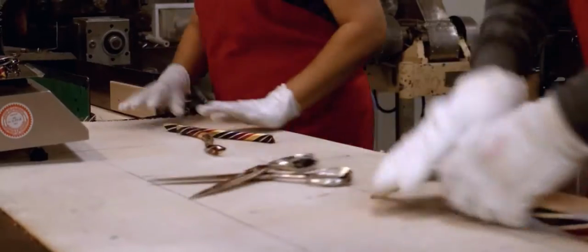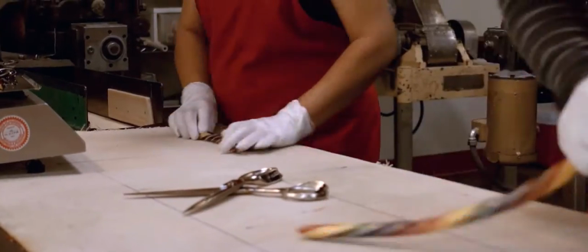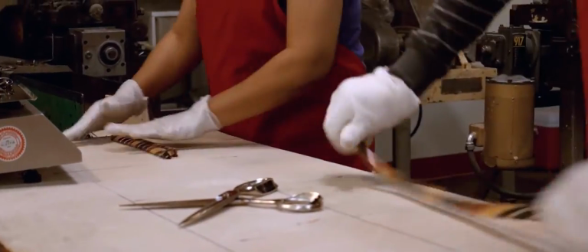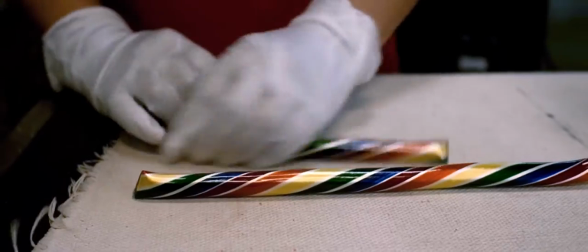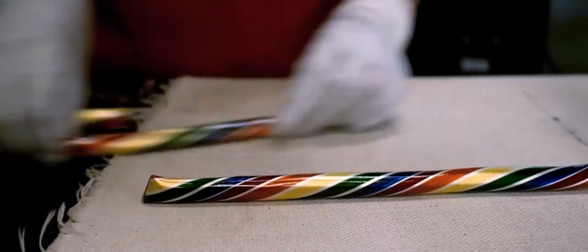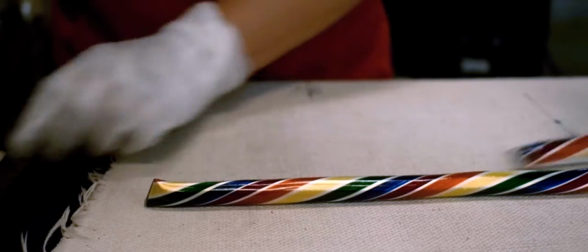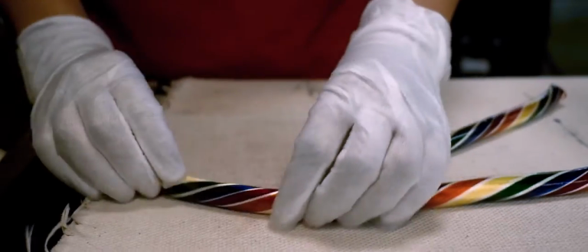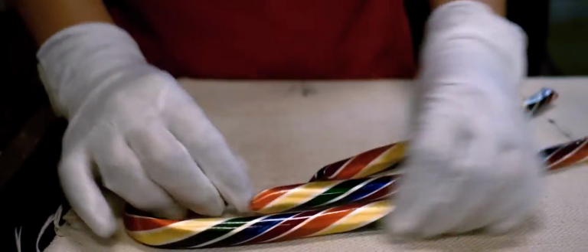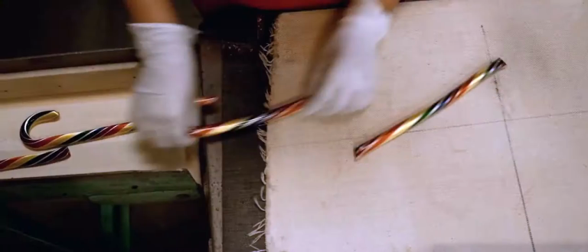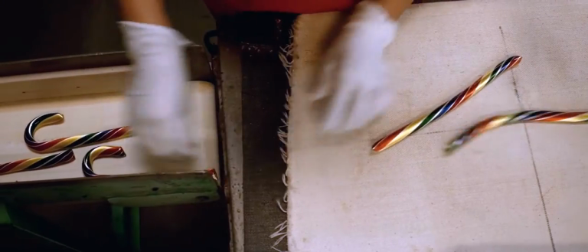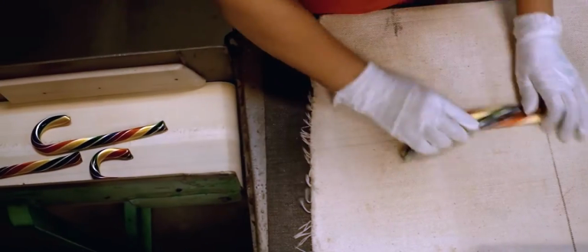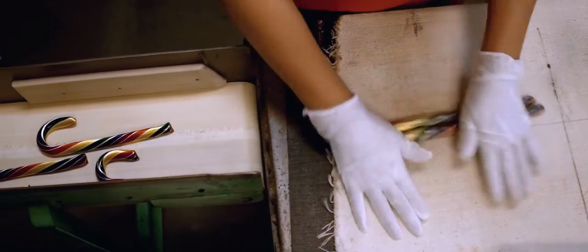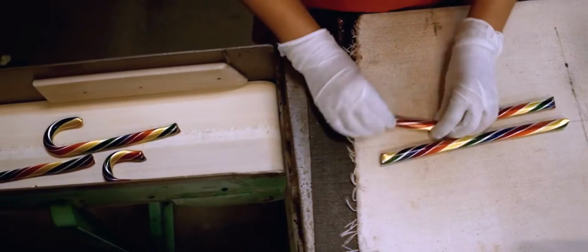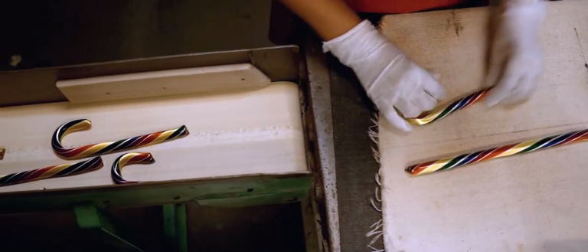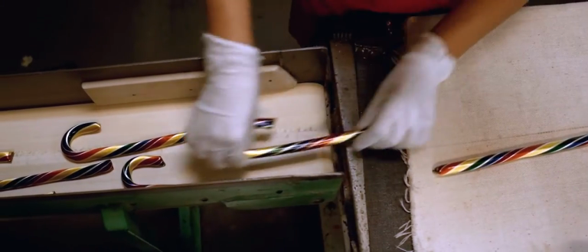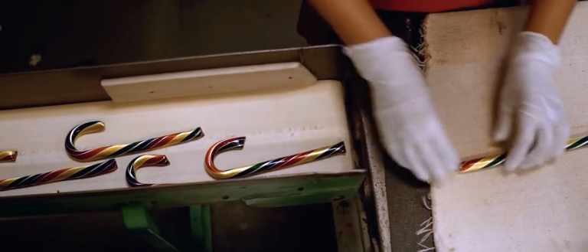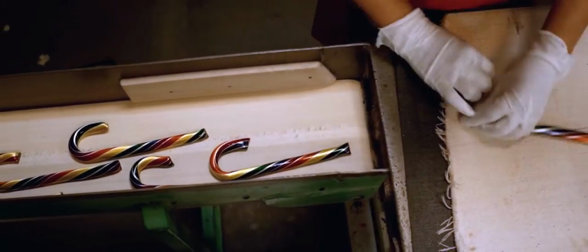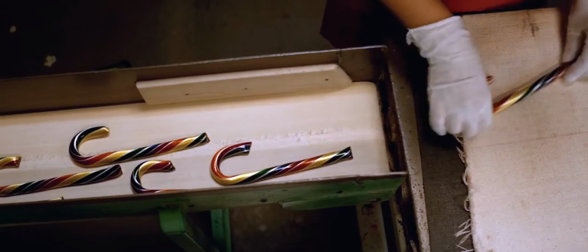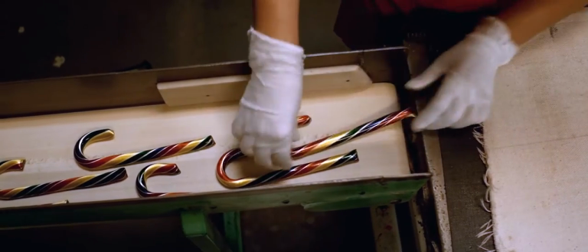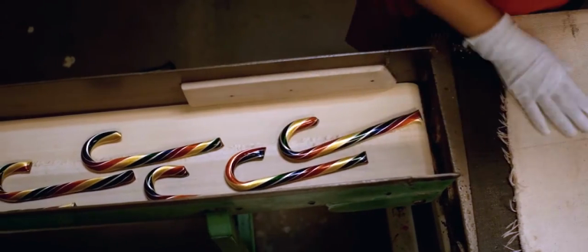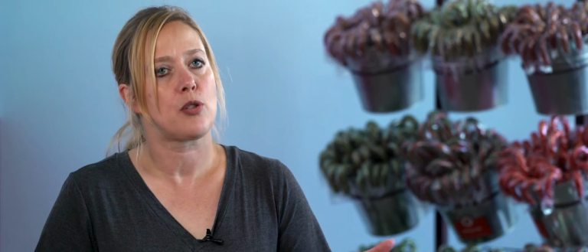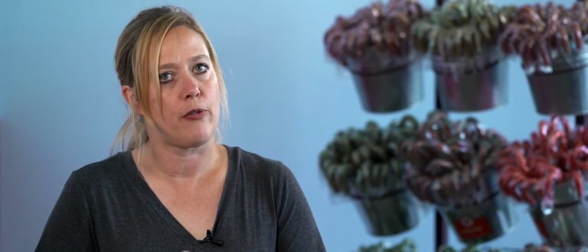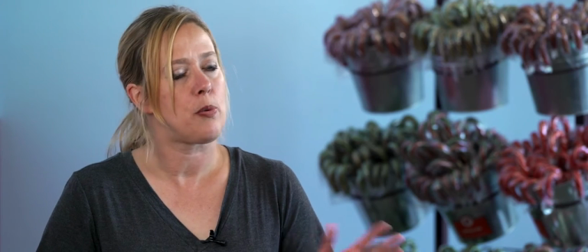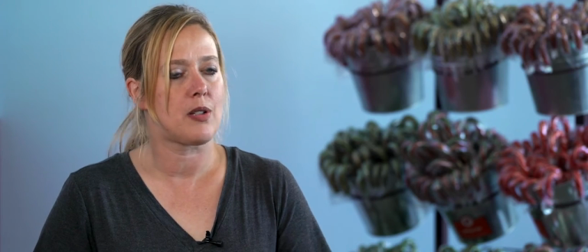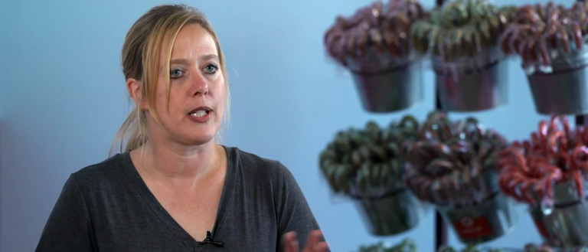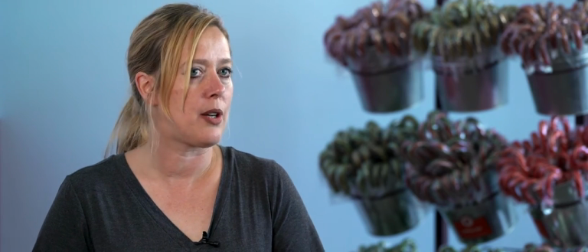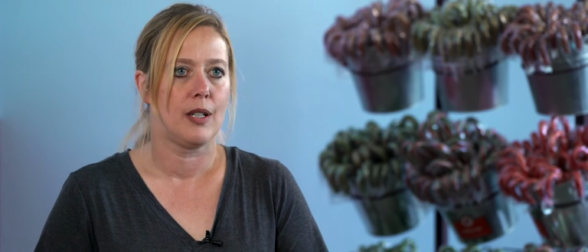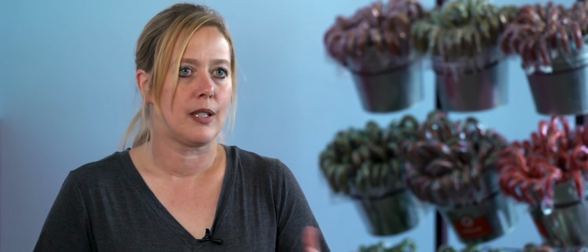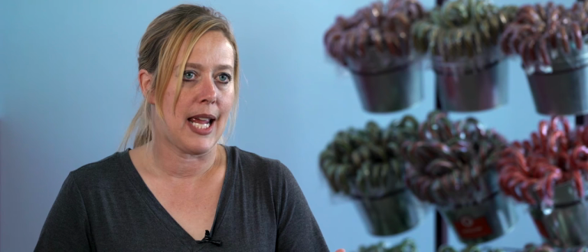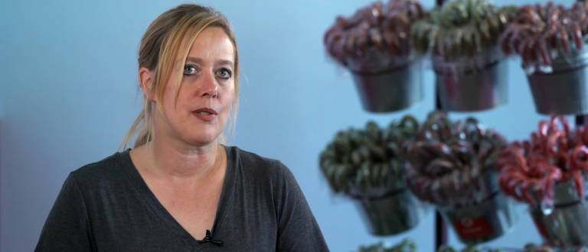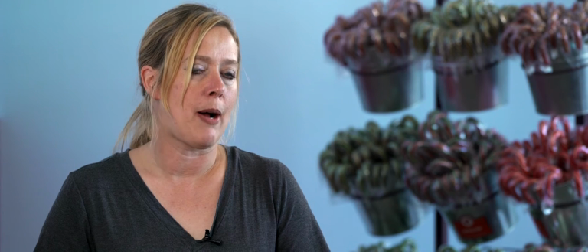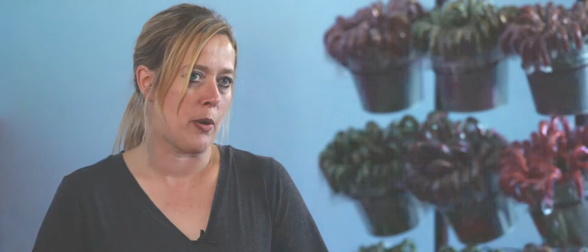The helper is called the crooker. That person is responsible for making sure the candy cane is the right weight. The start-to-finish process time for the entire candy cane is going to be about two hours.